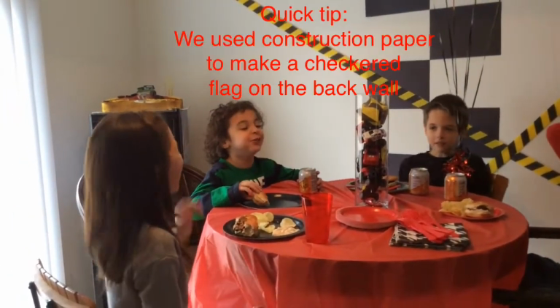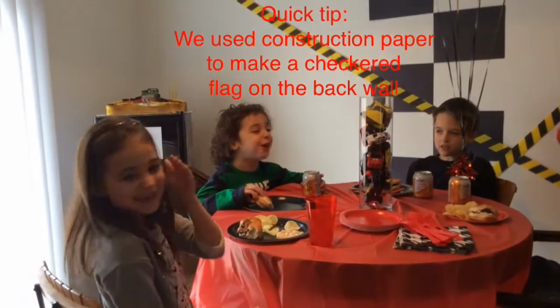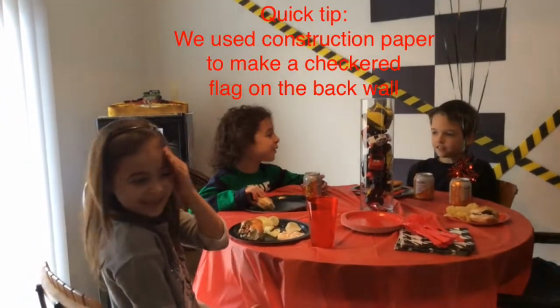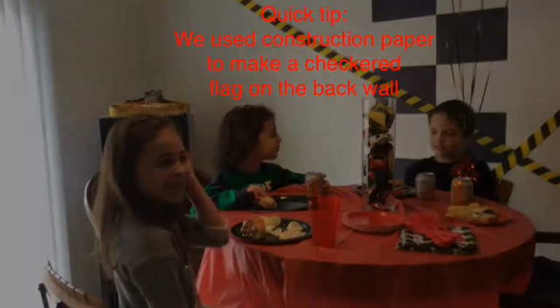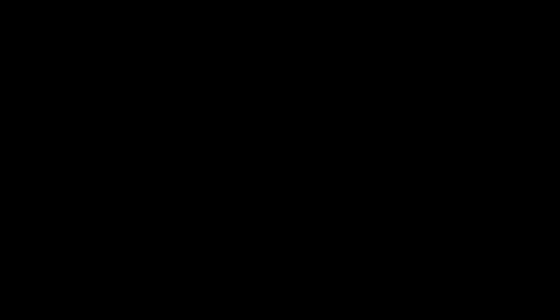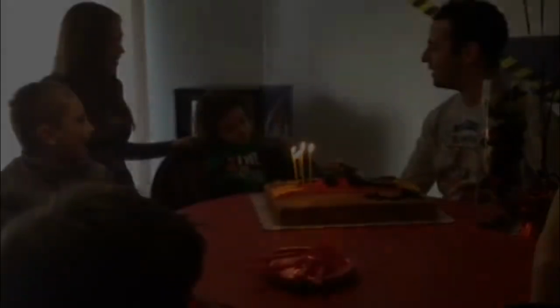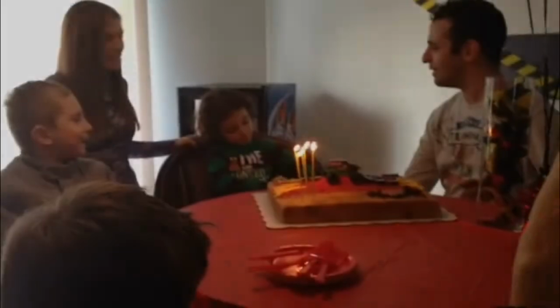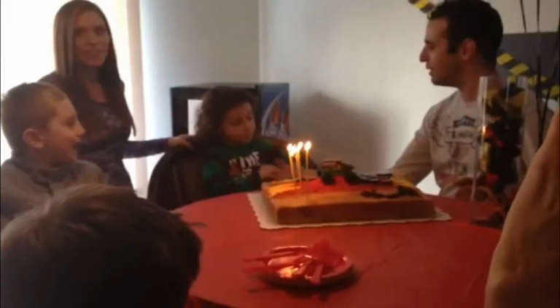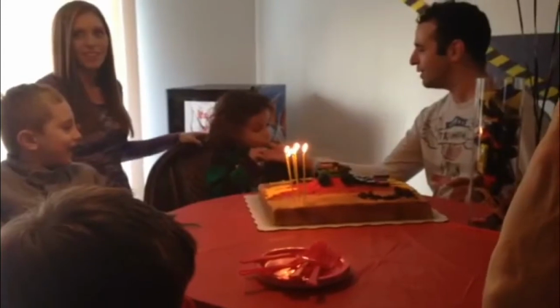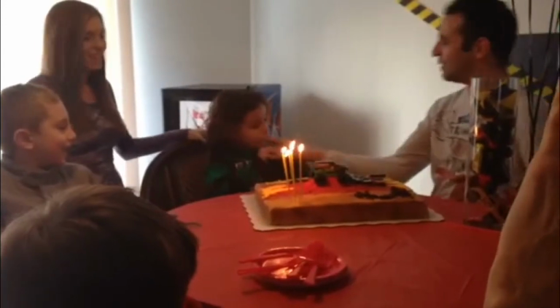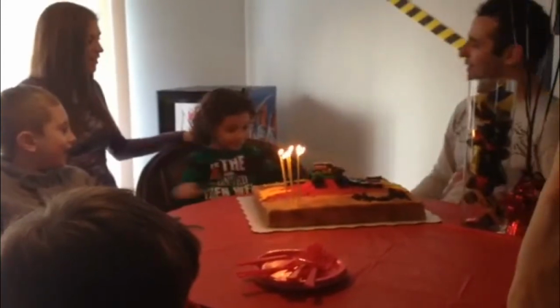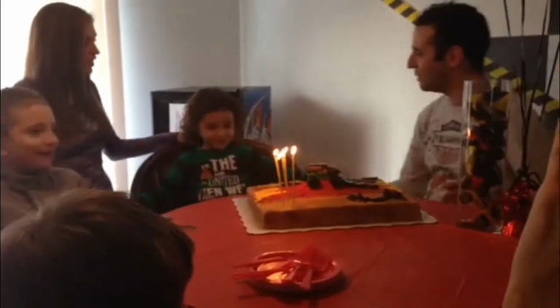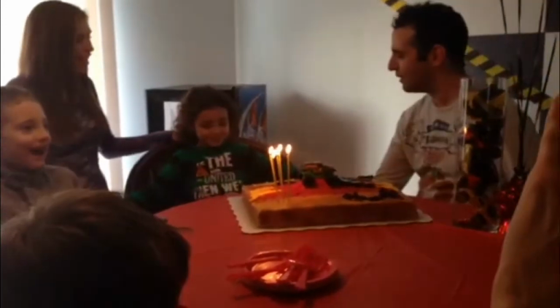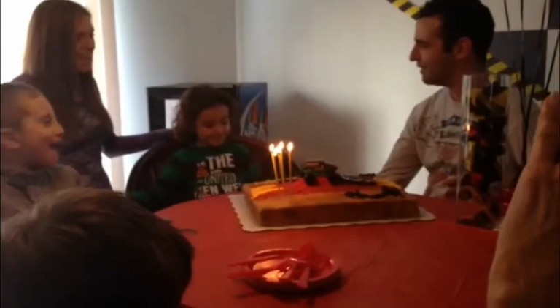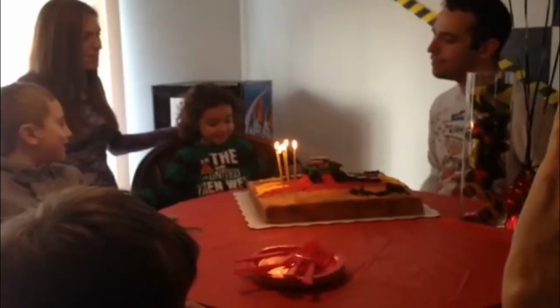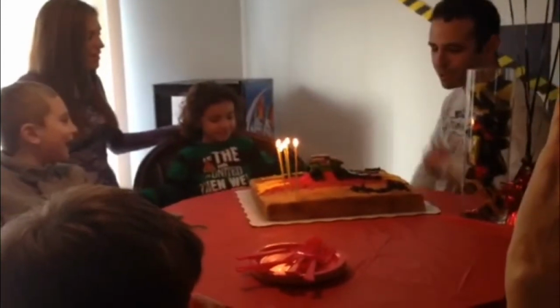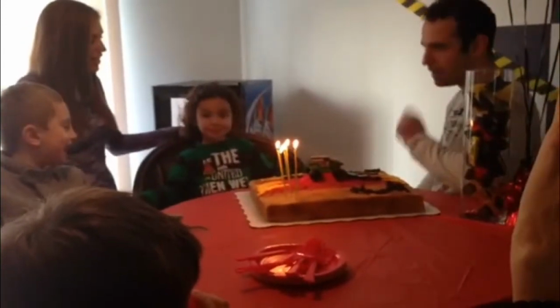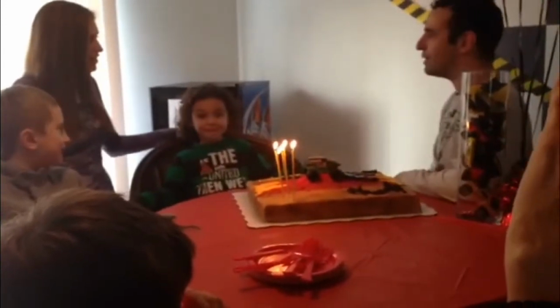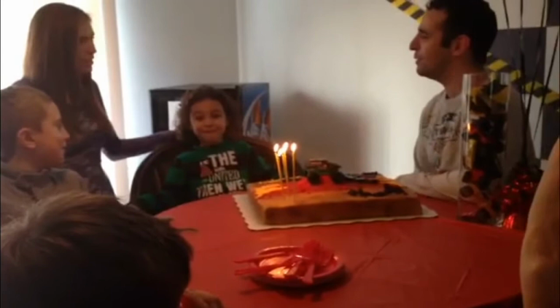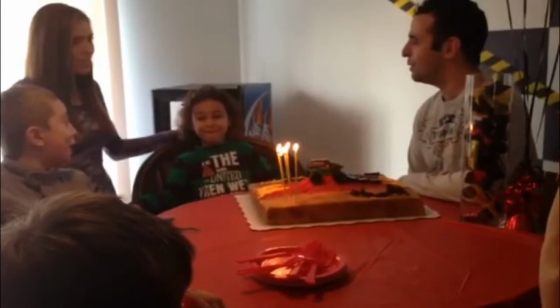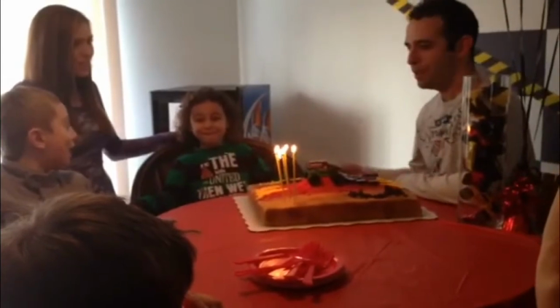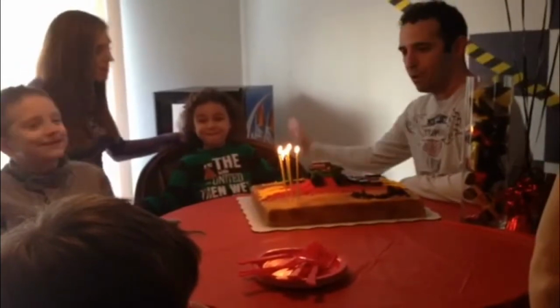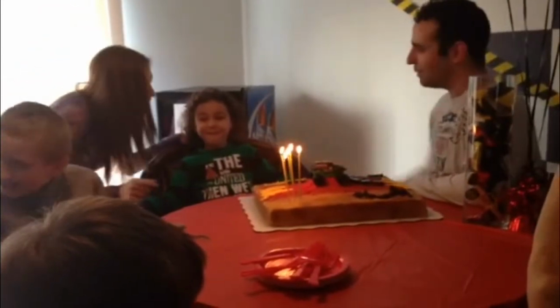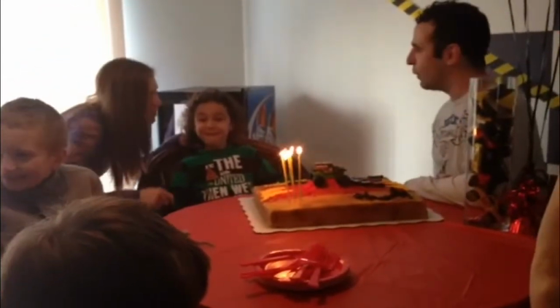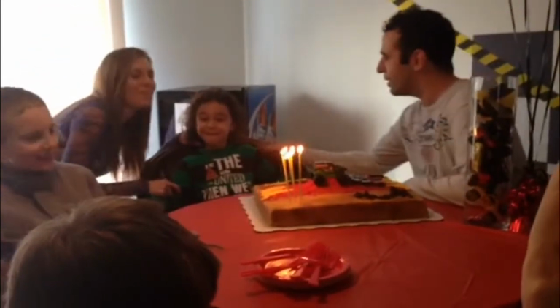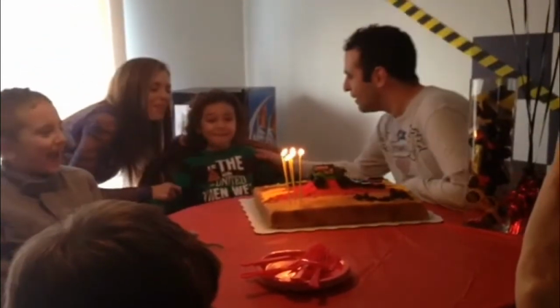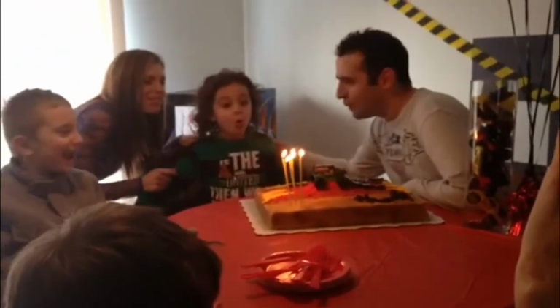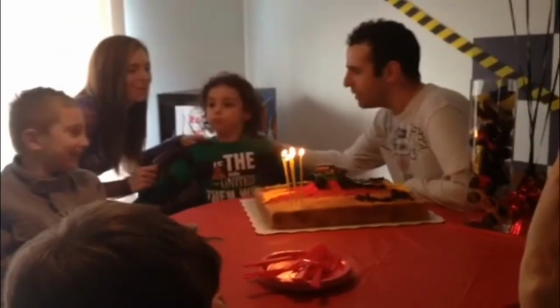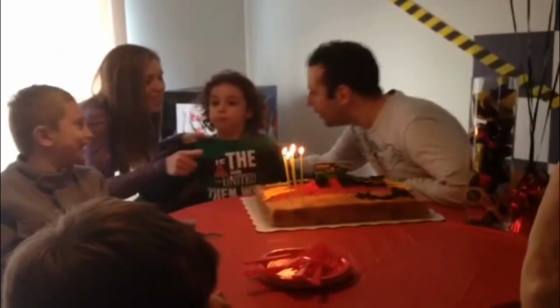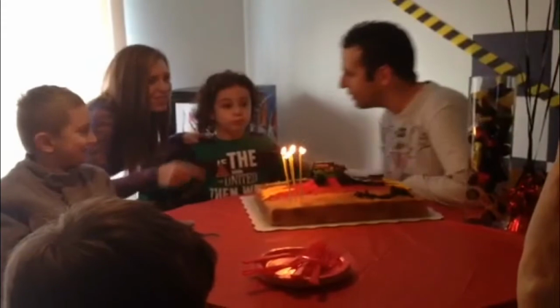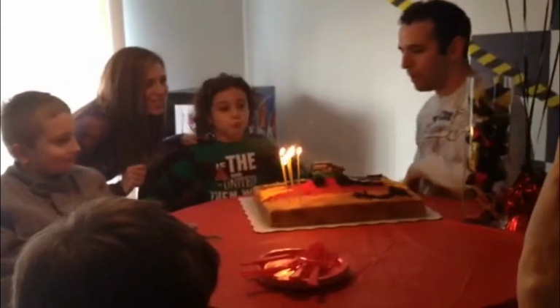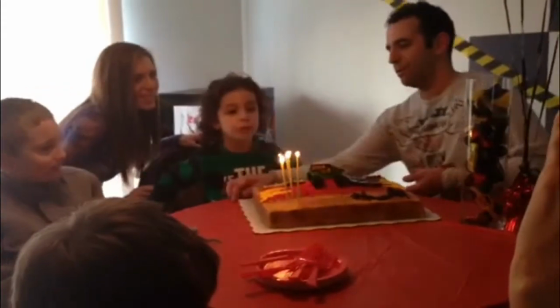Happy birthday, buddy! Dear Leo, happy birthday to you! Make a wish!